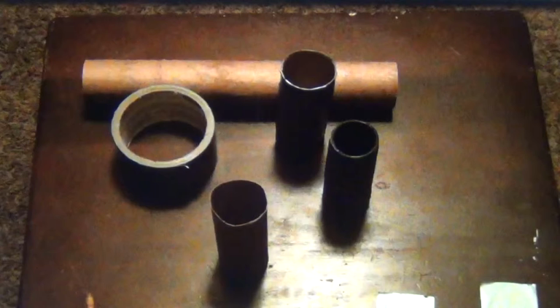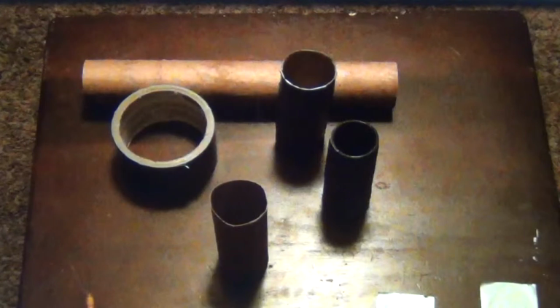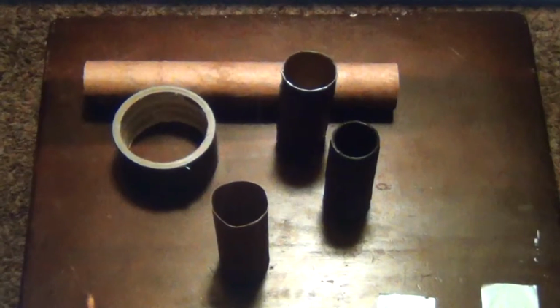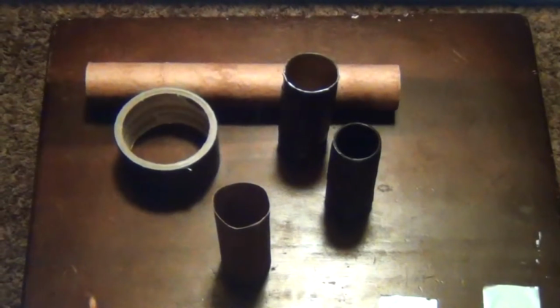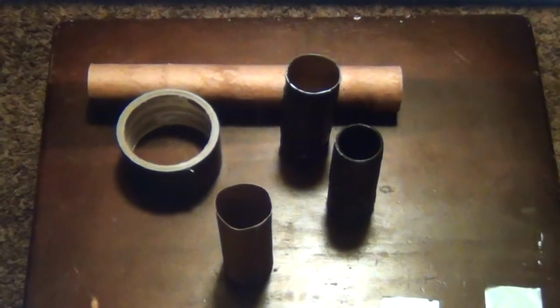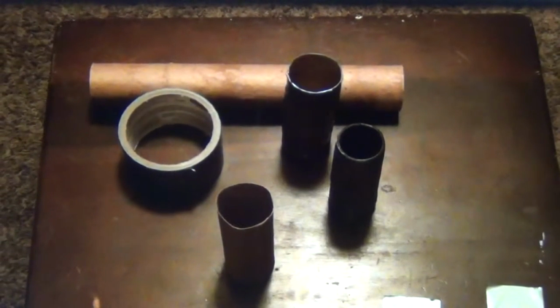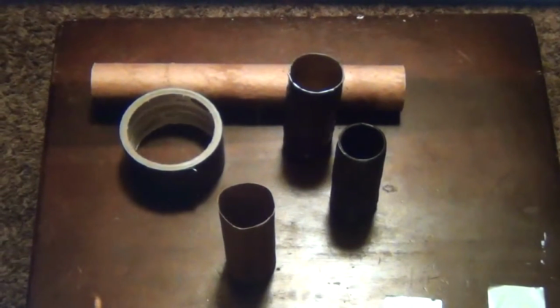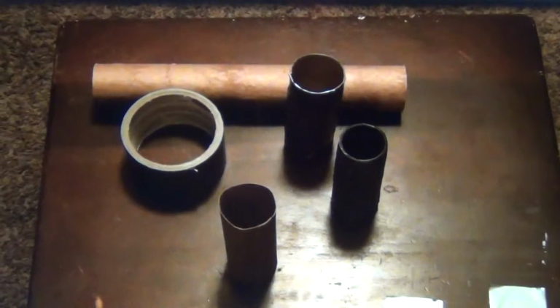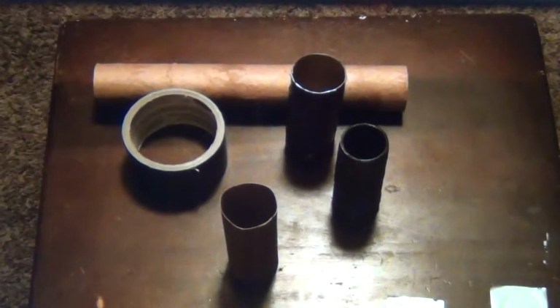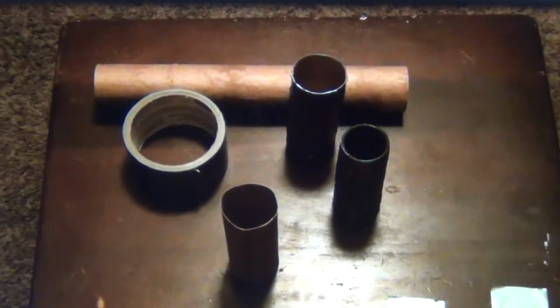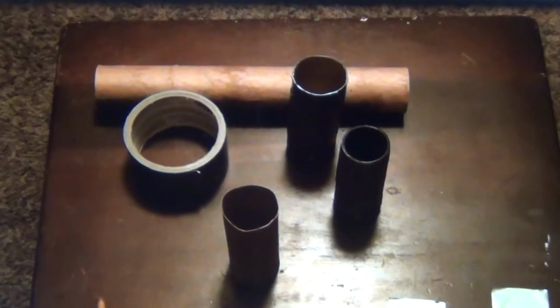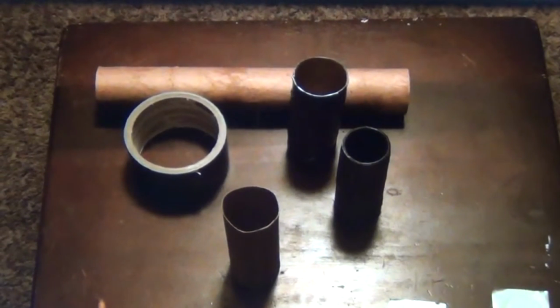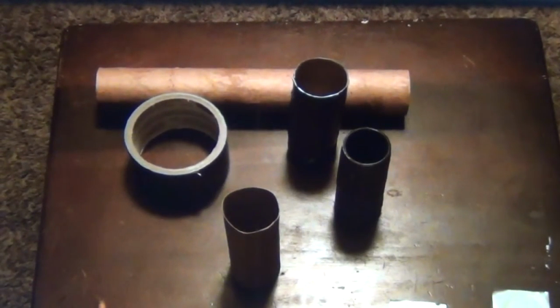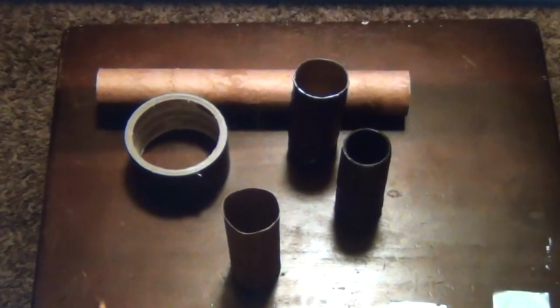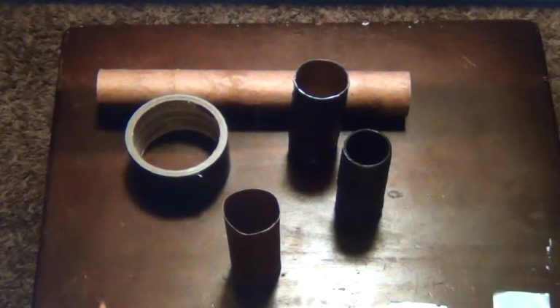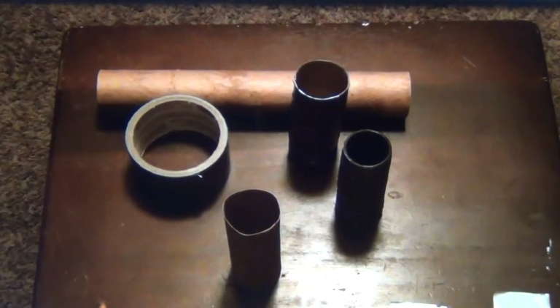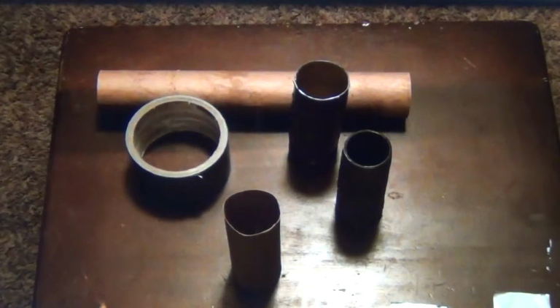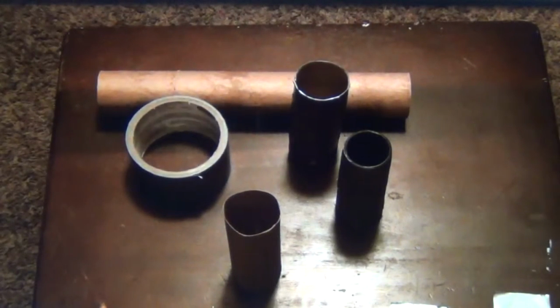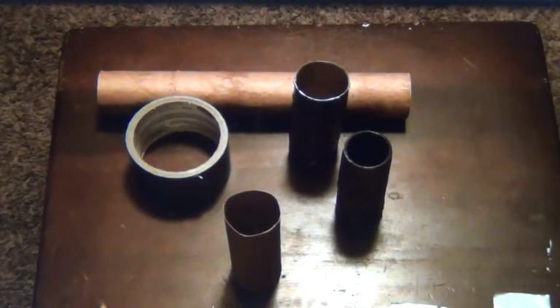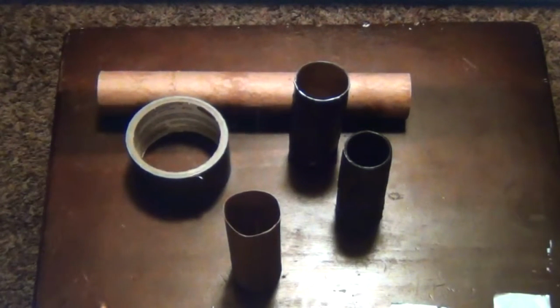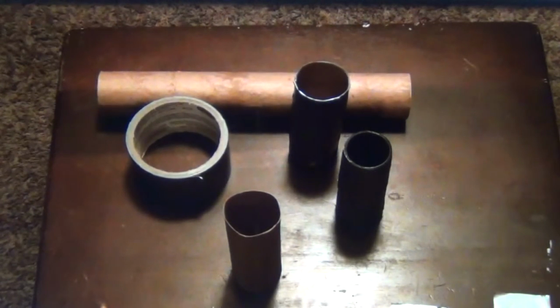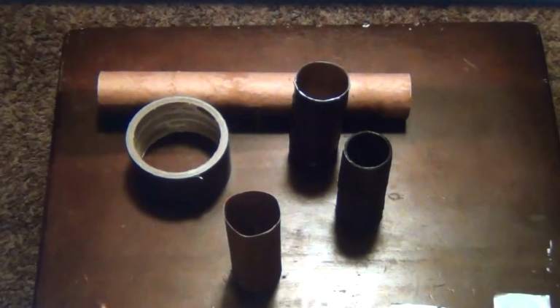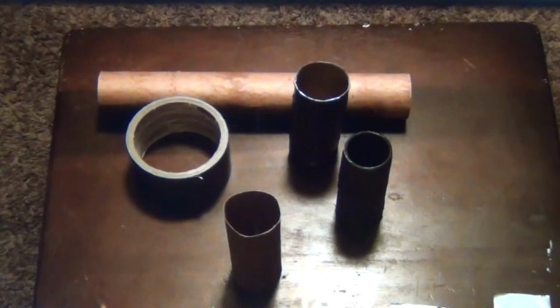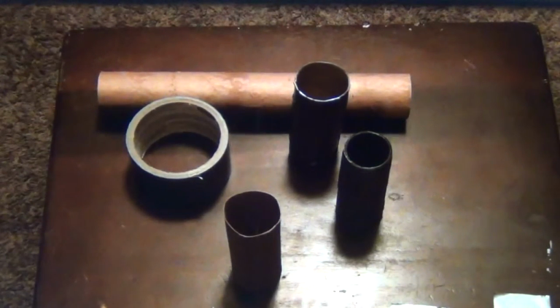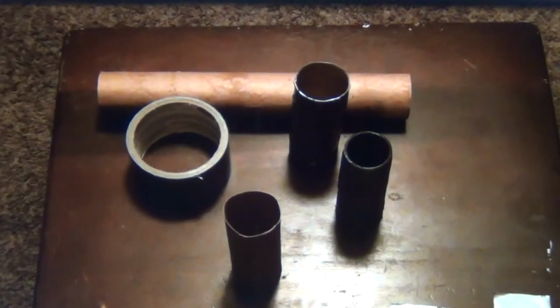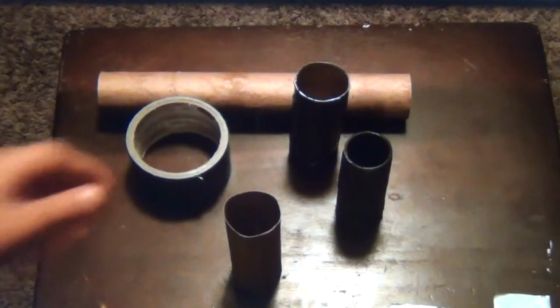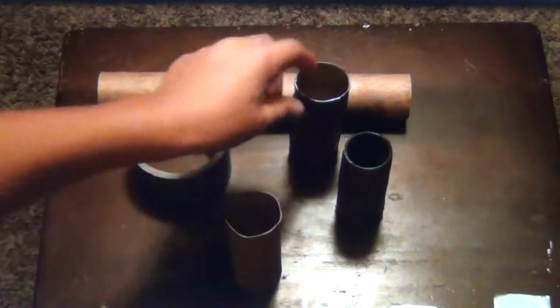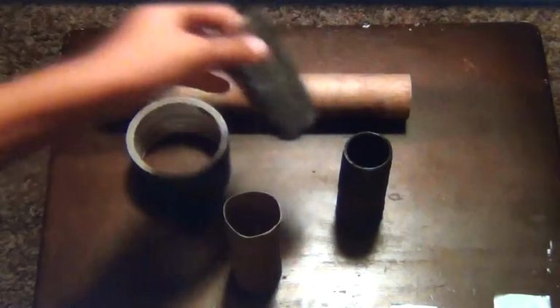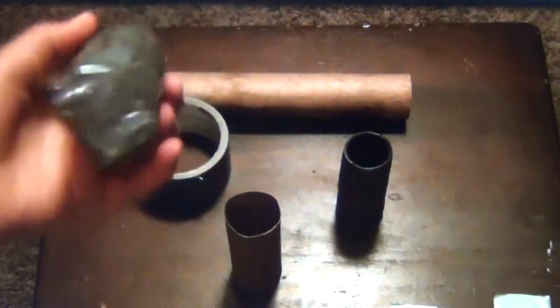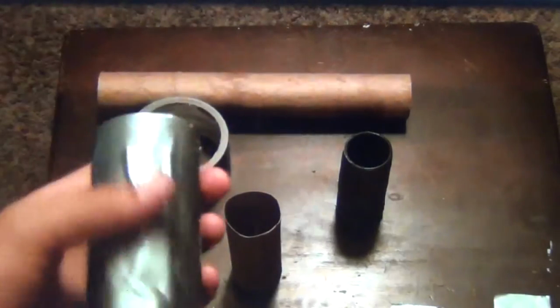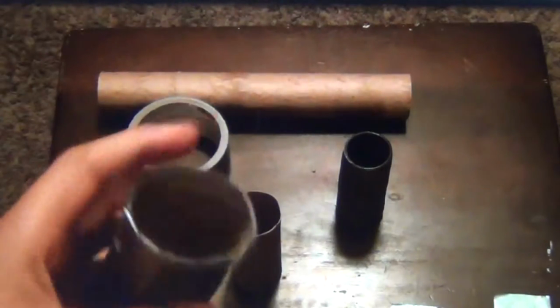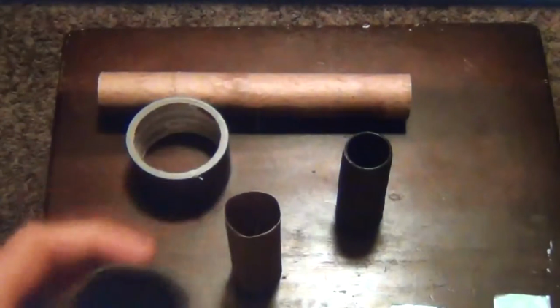Hey guys, this is Nate from USMCSoft. I'm talking kind of raspy because I am making this video very late at night, but like promised again, I'll be showing you how to make the actual casings for the smoker needs.